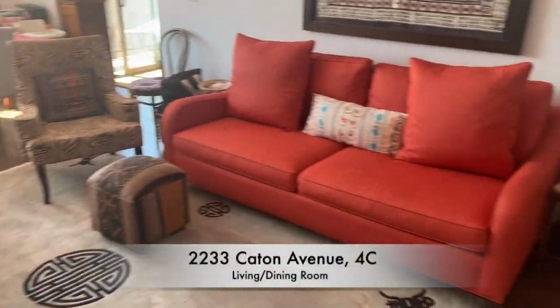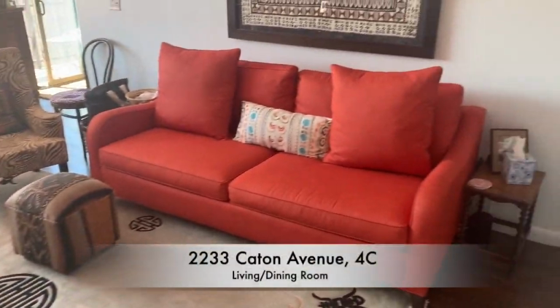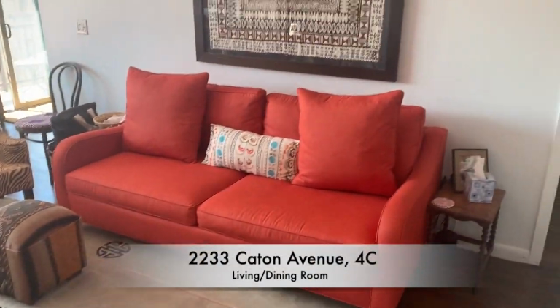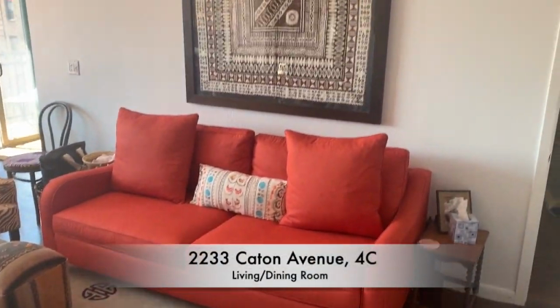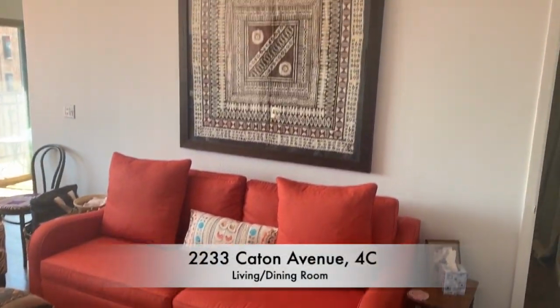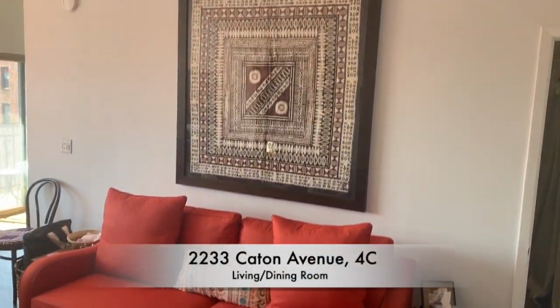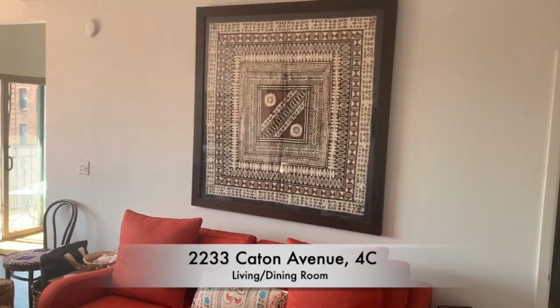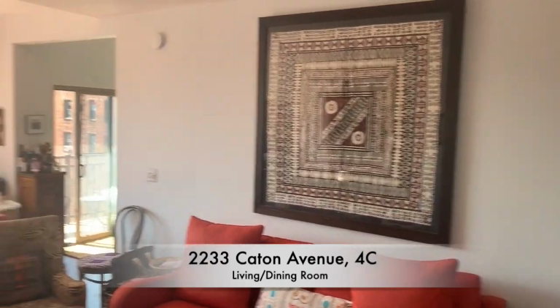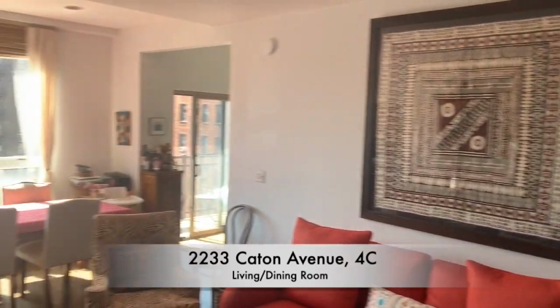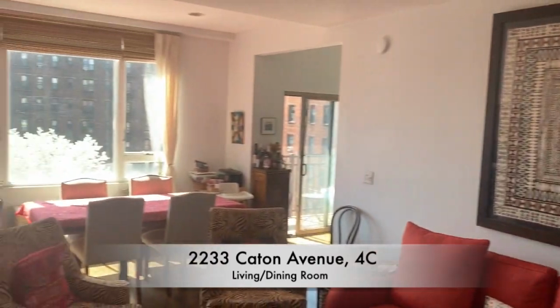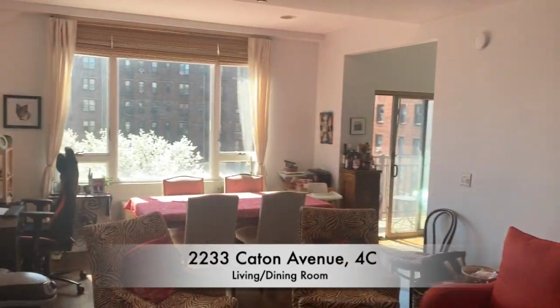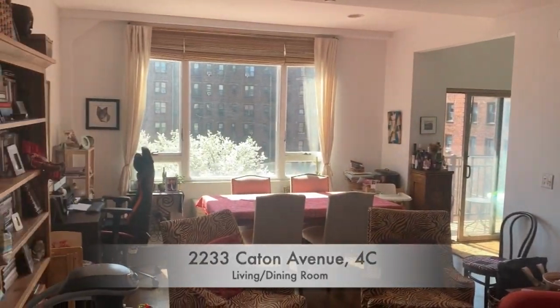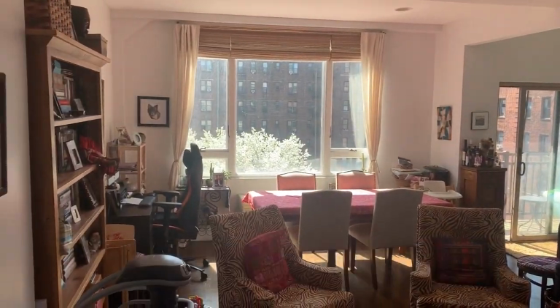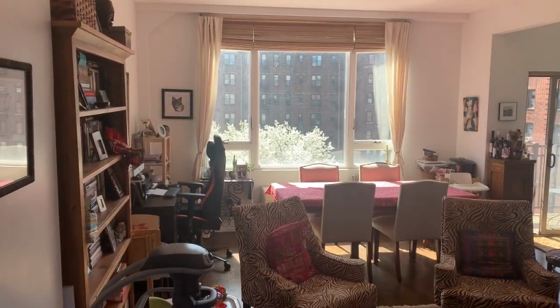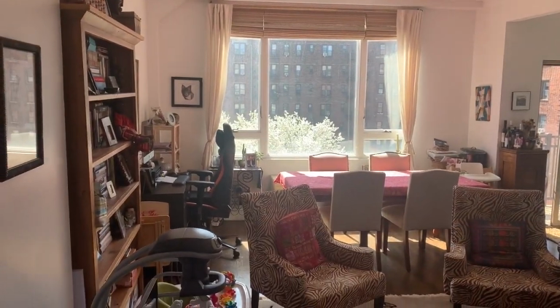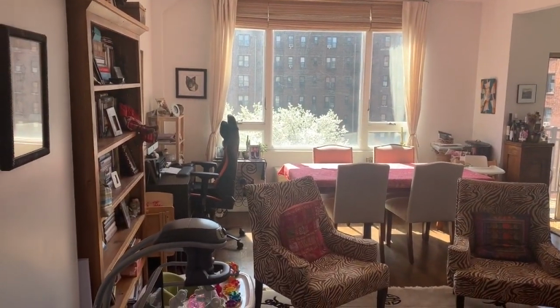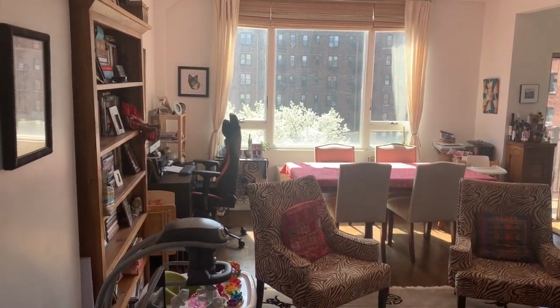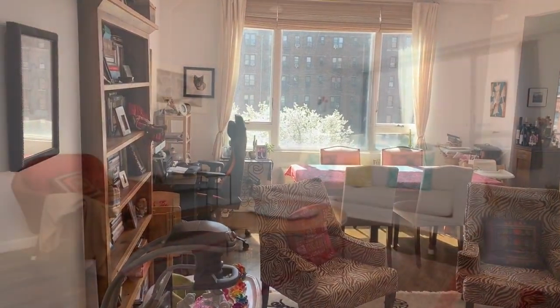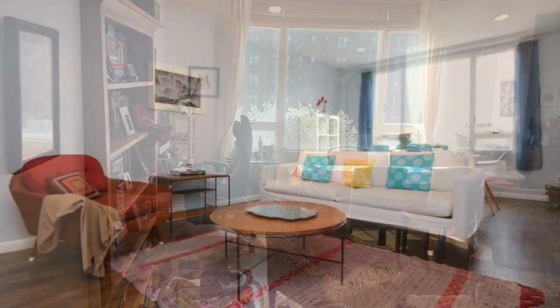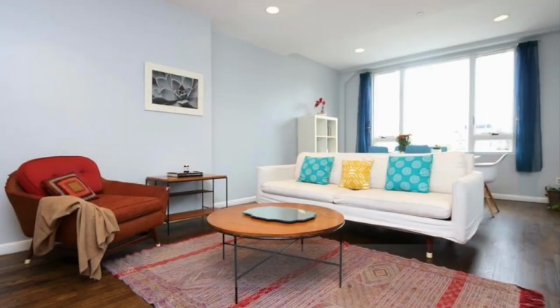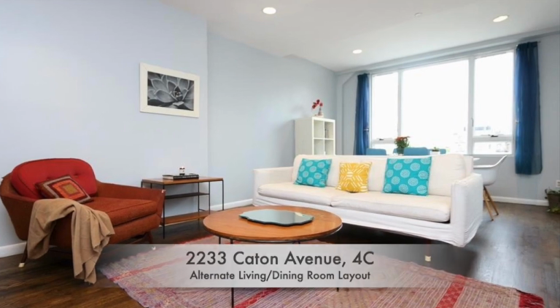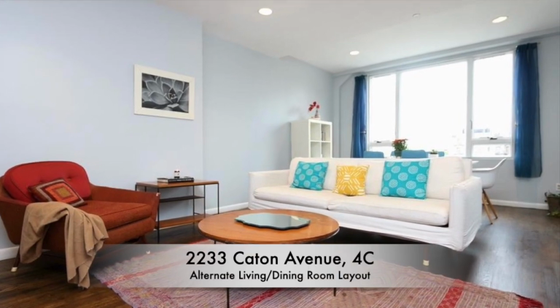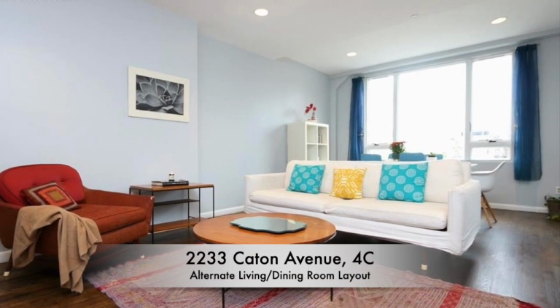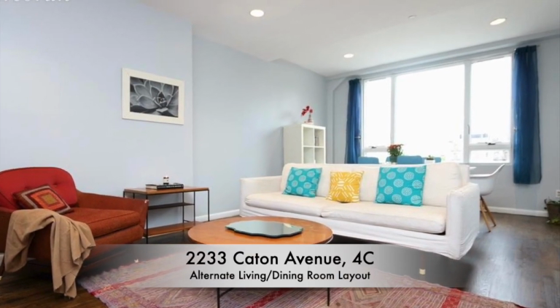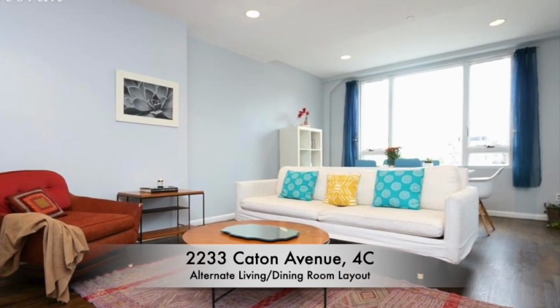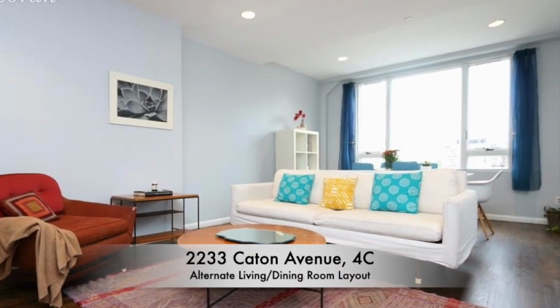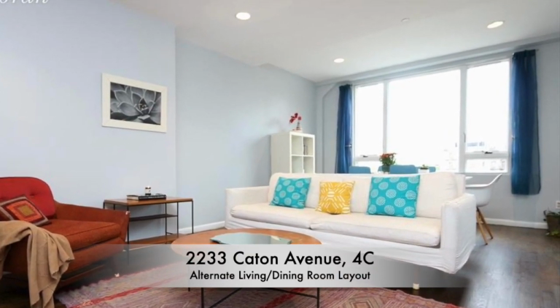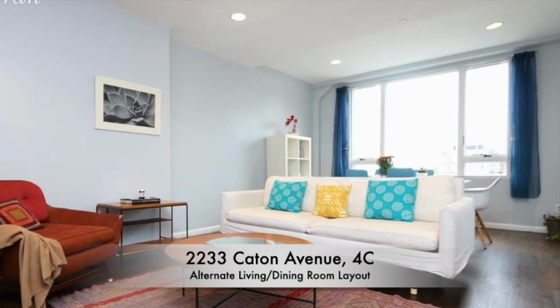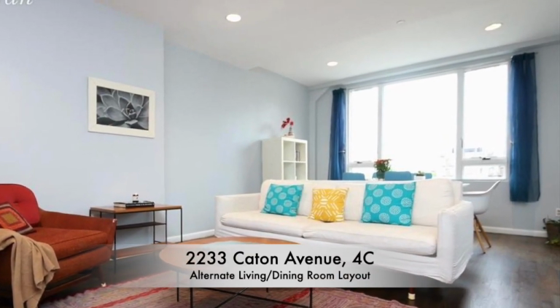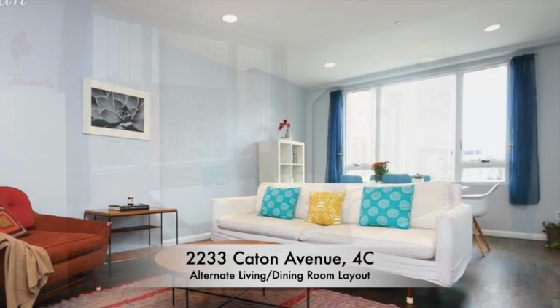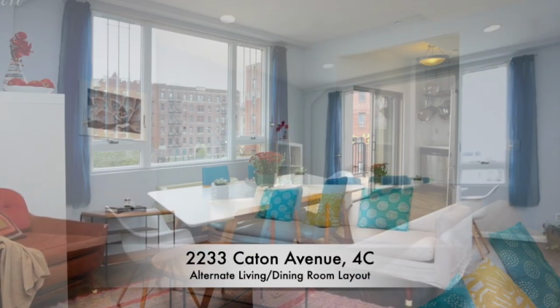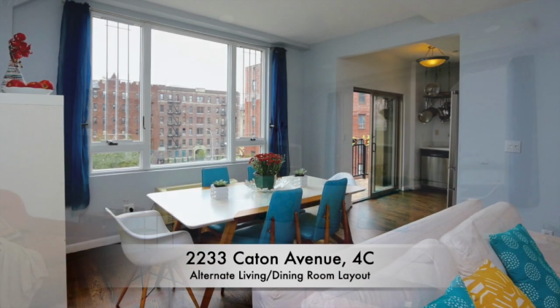This is the main living space and as you'll see, it's very open and light is everywhere. Here we have the living room with an alternate staging so you could see what it might look like a little bit more pared down.